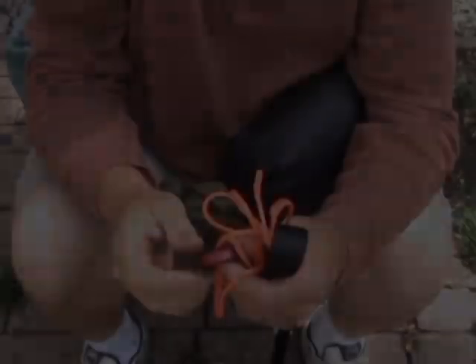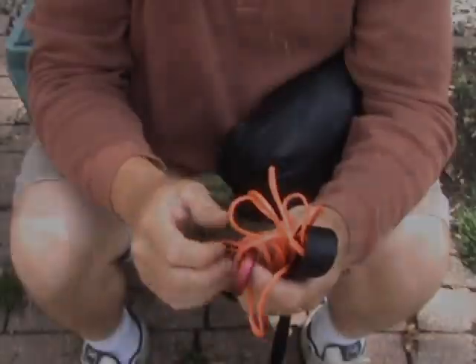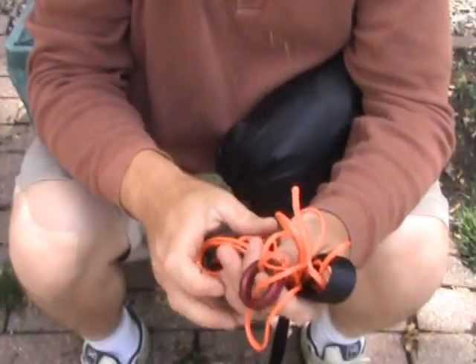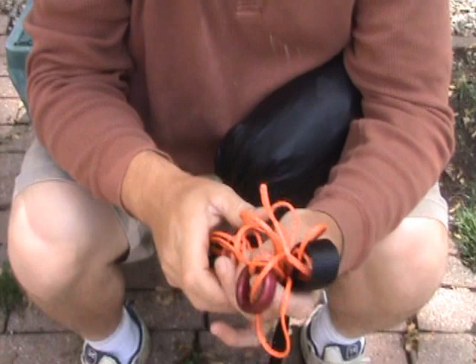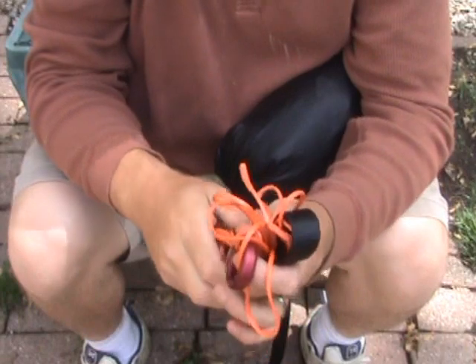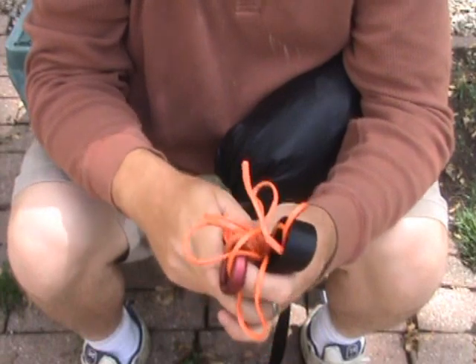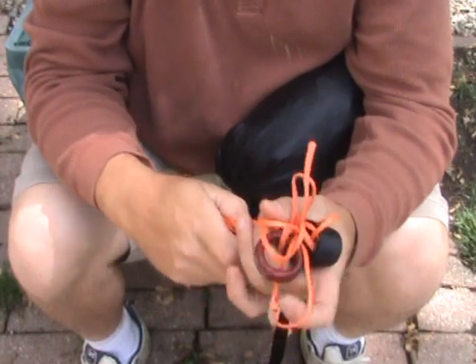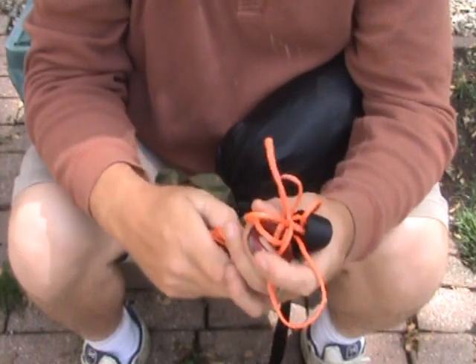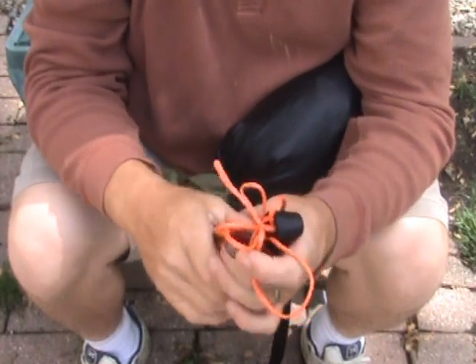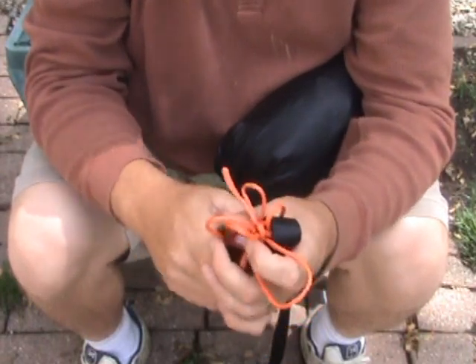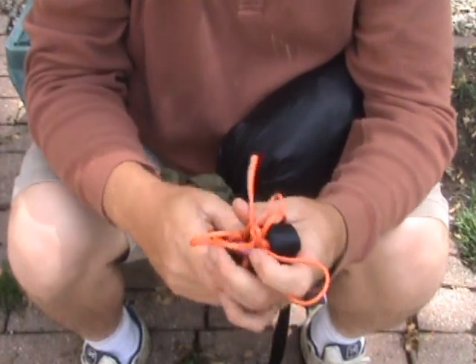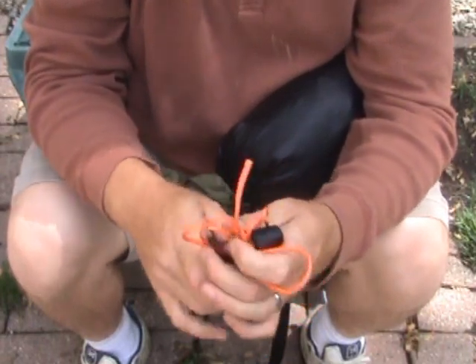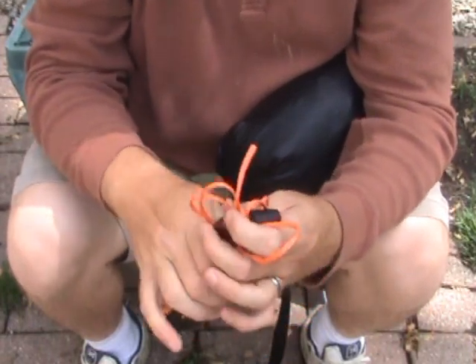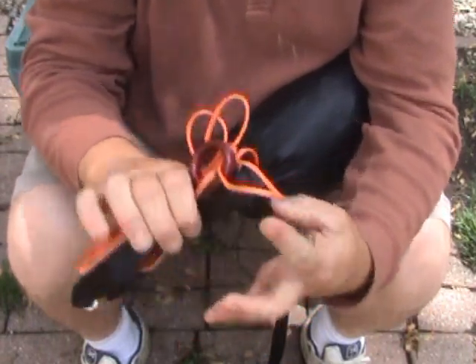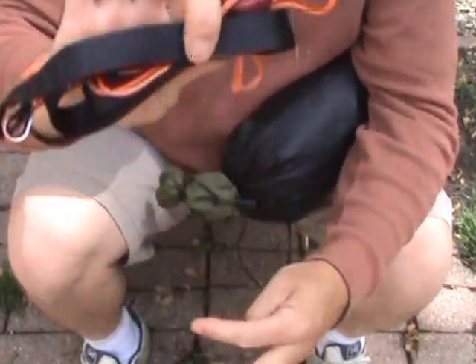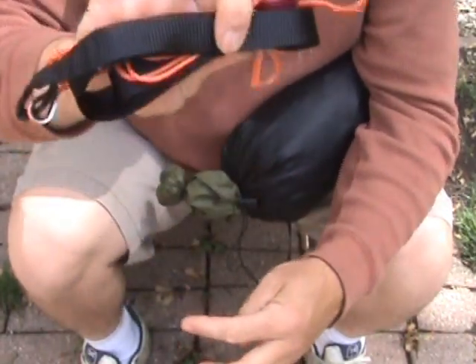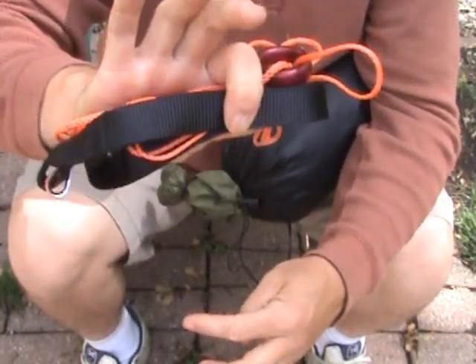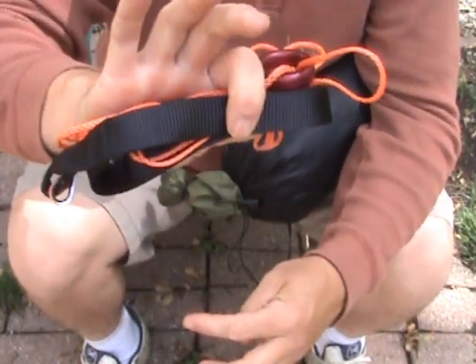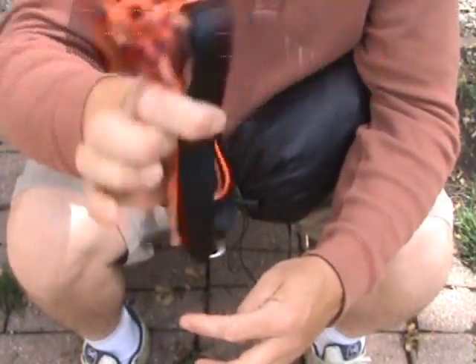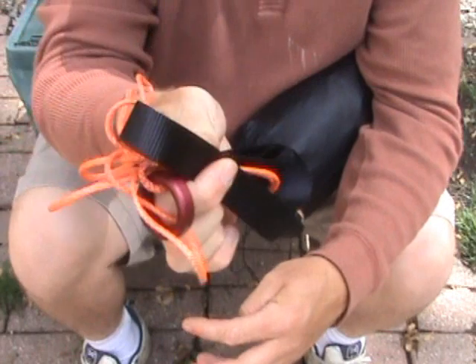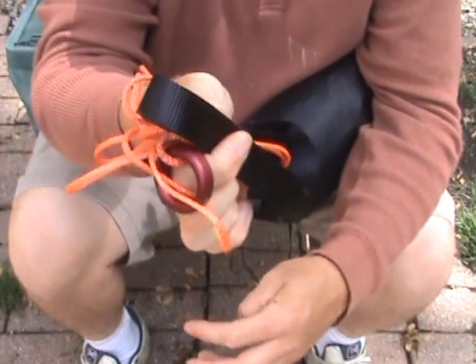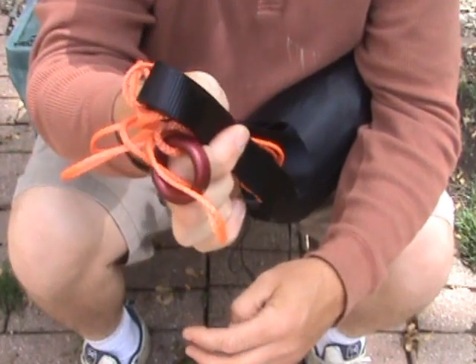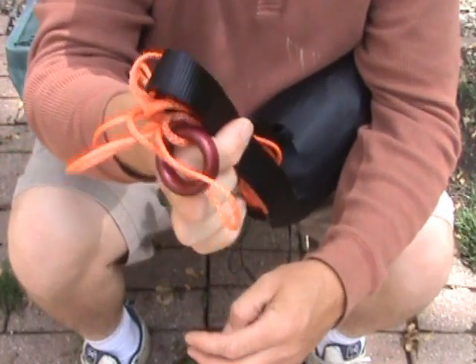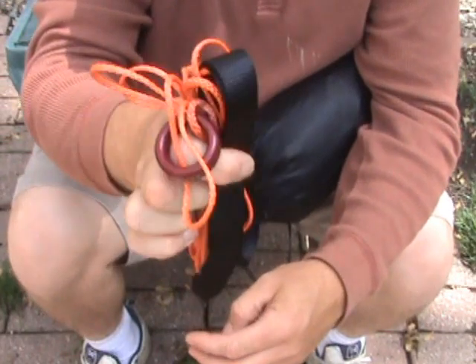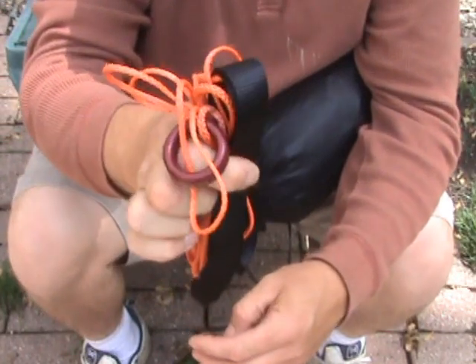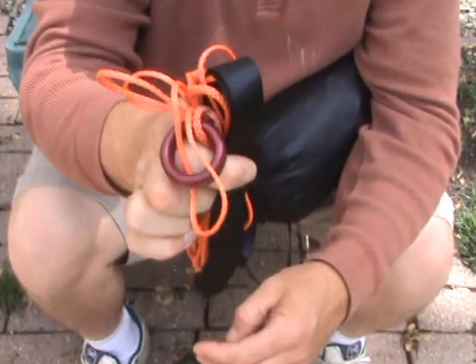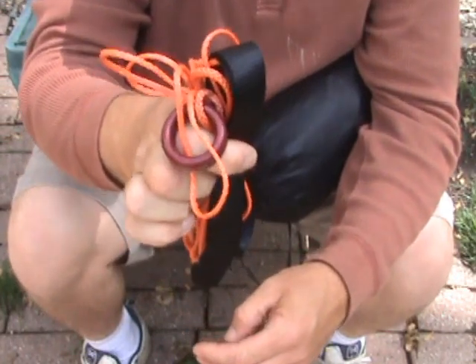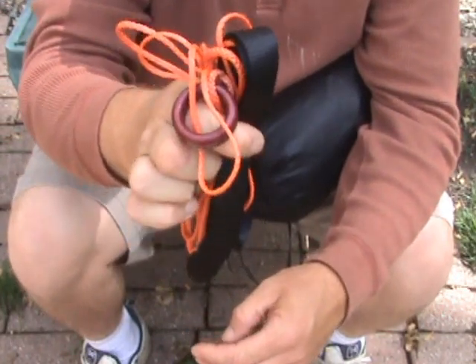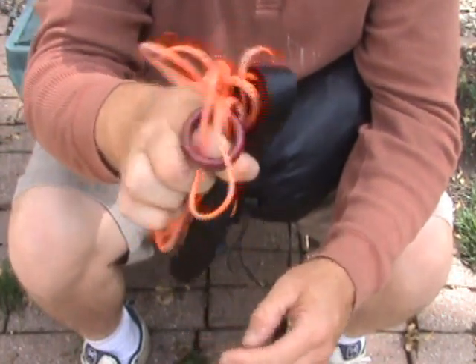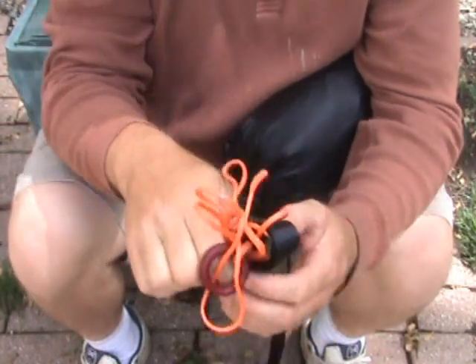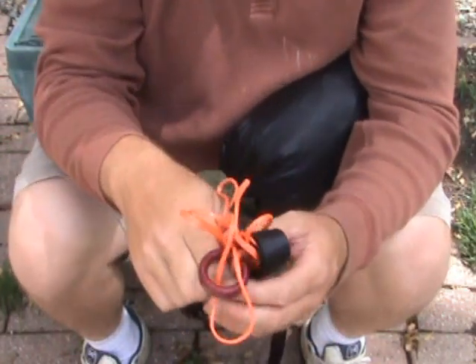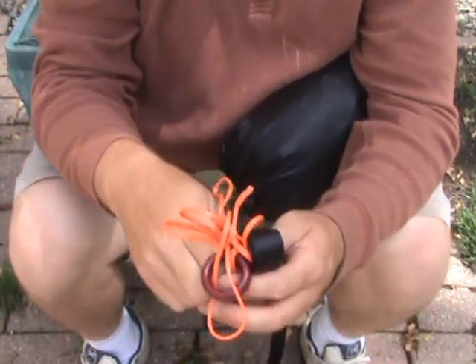What I'm going to show you today is my all-in-one suspension system. When you open the package, what you'll see is two of these. This has got your straps, your slings, and a loop and a ring for attachment to your hammock.